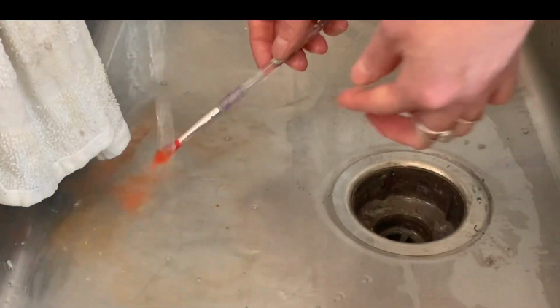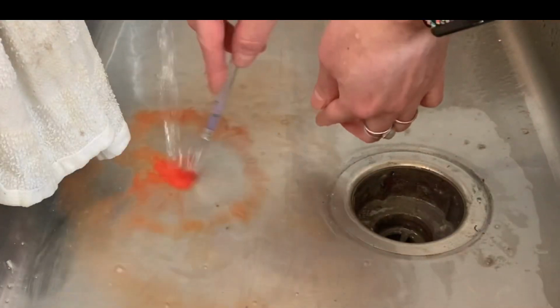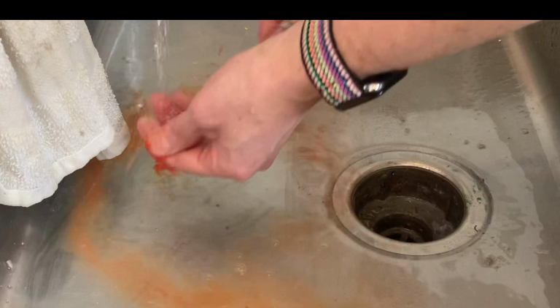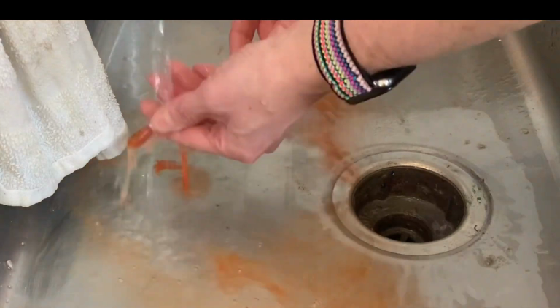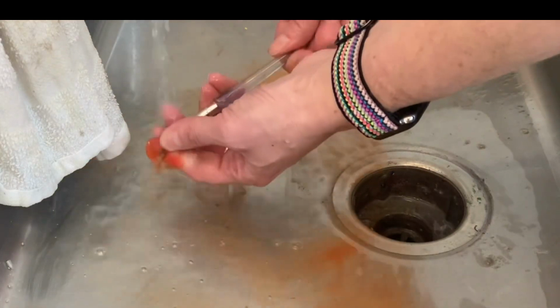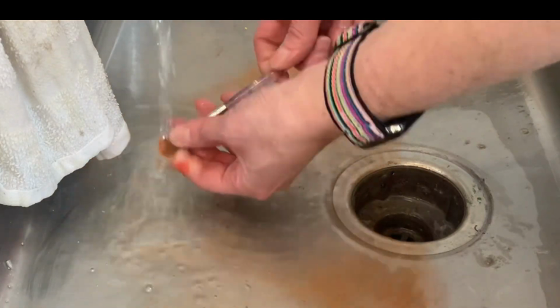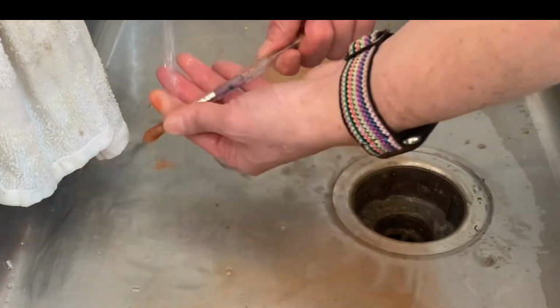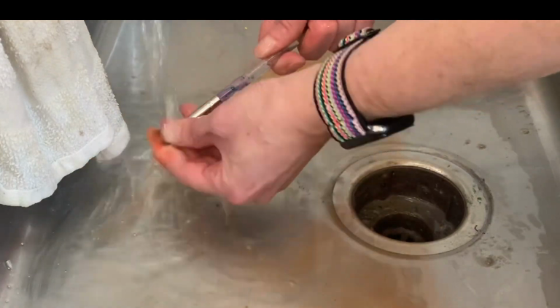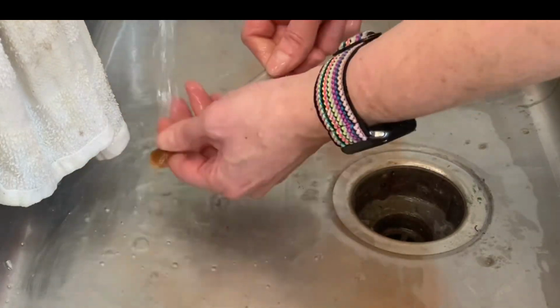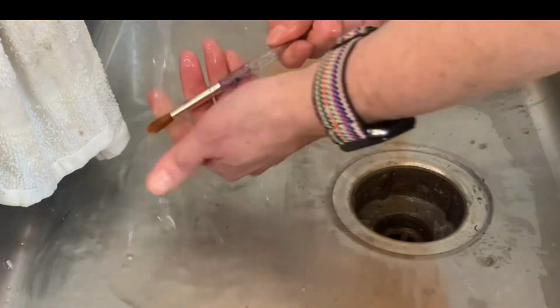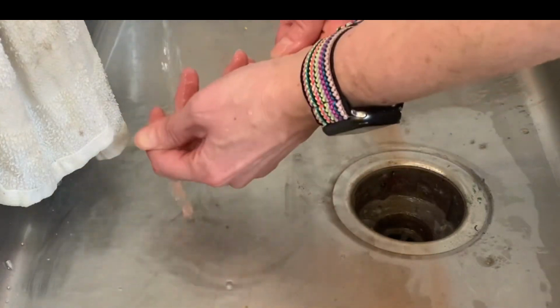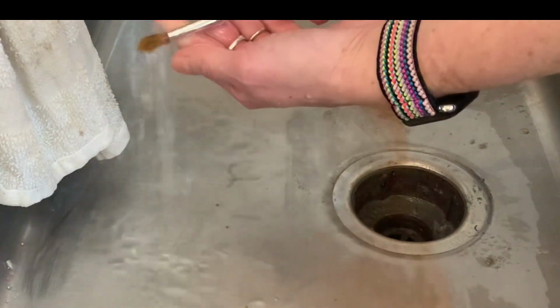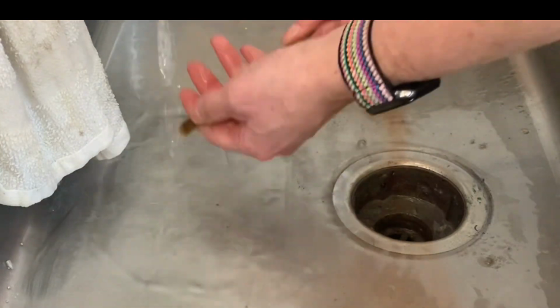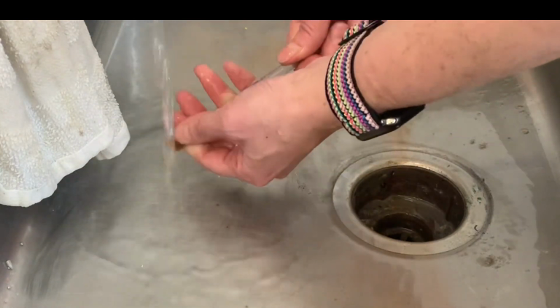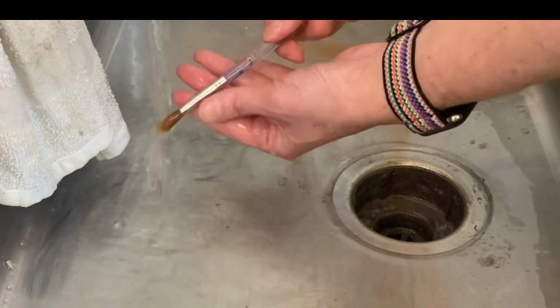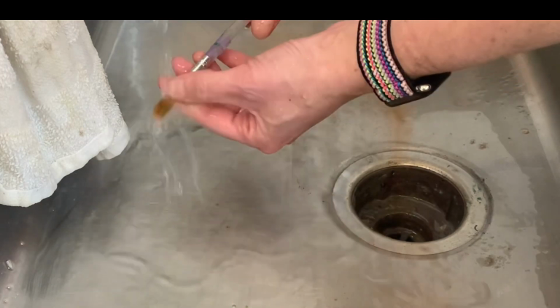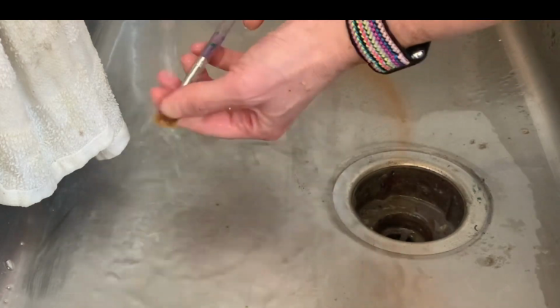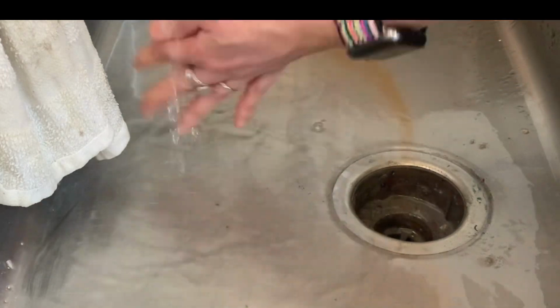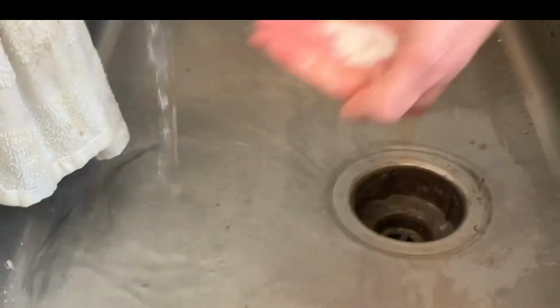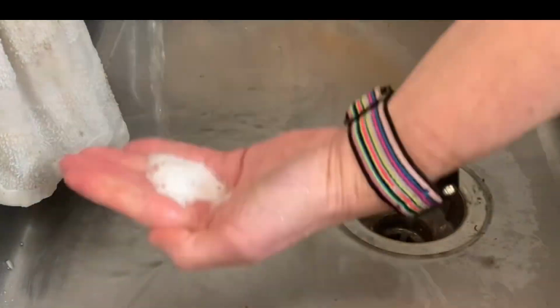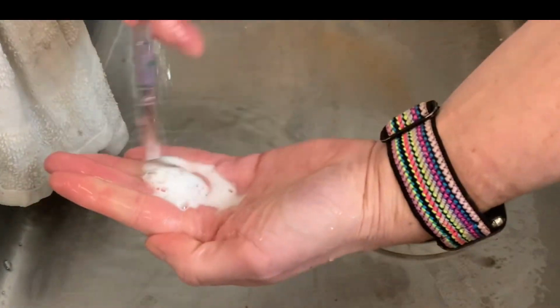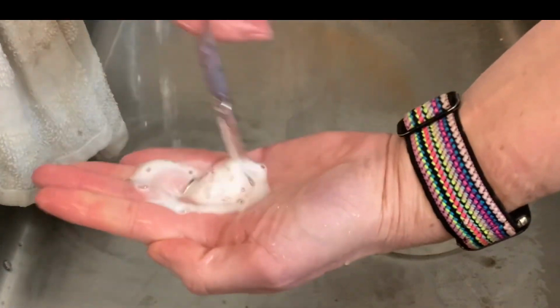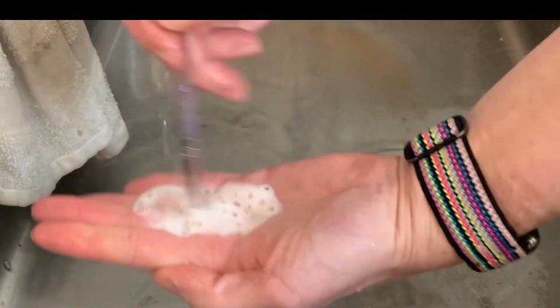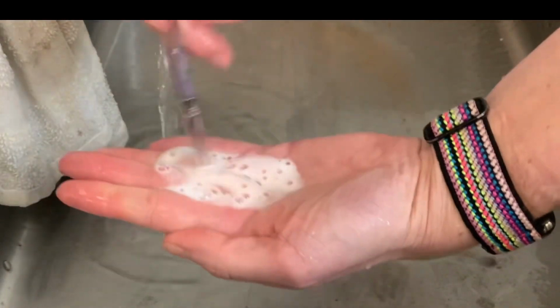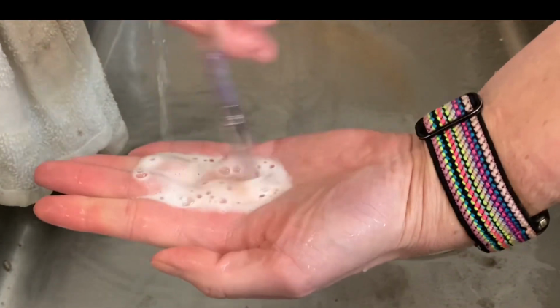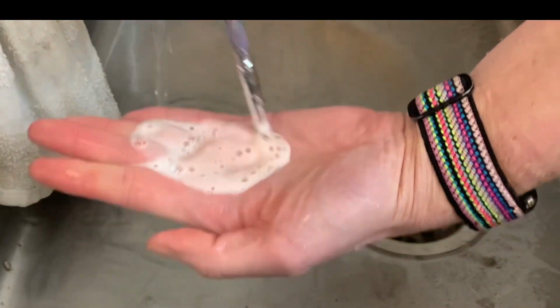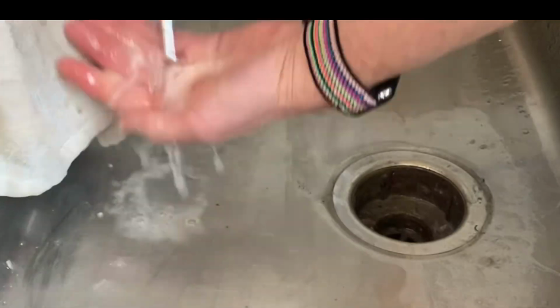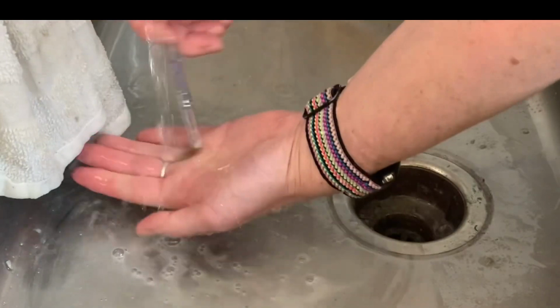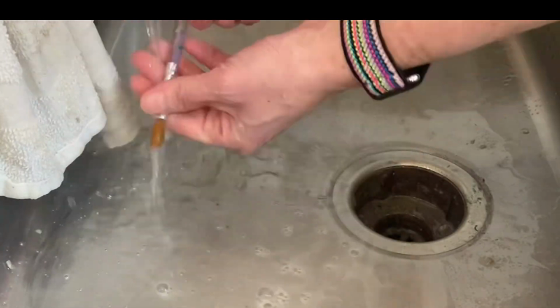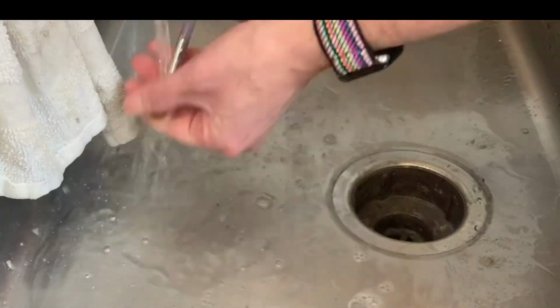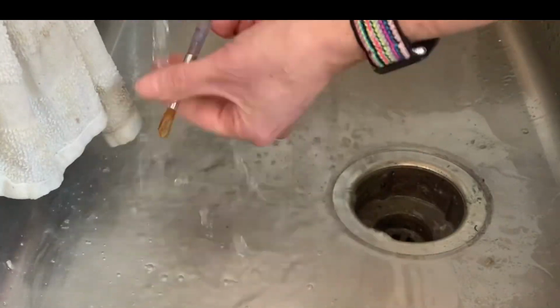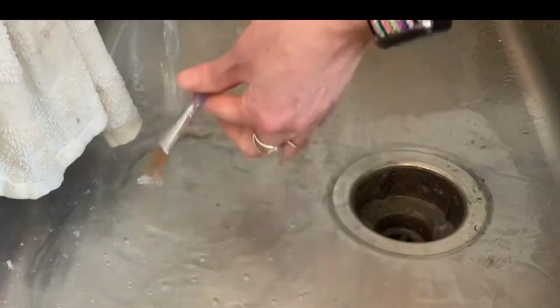Finally, we're going to use cool water again to rinse all the paint out of our paint brushes. Squeezing it and letting it run under the water will get all the paint out, then take one pump of soap, swirl it around in the palm of your hand, and then rinse it one more time under the running water.